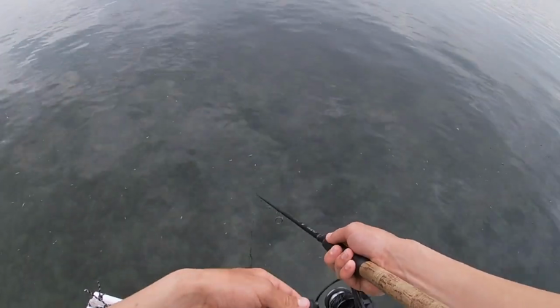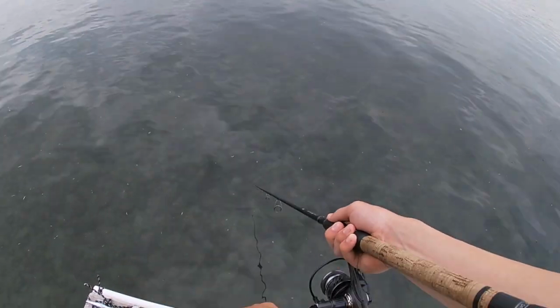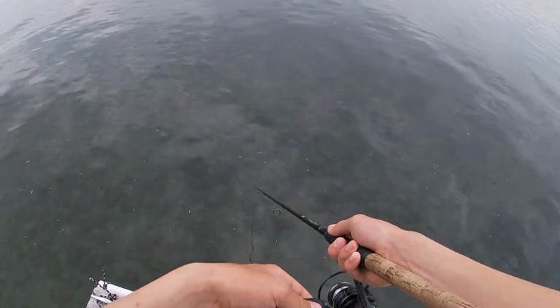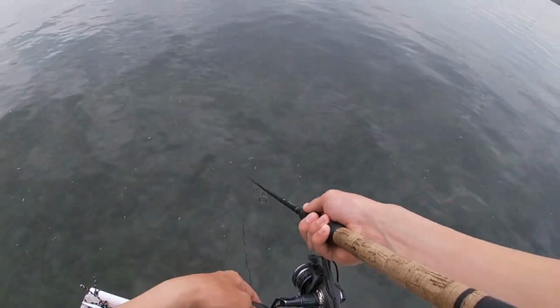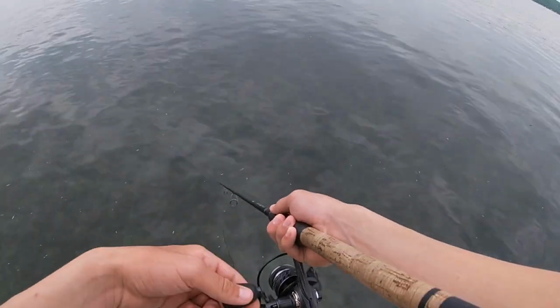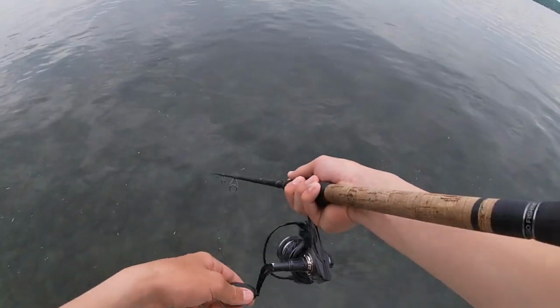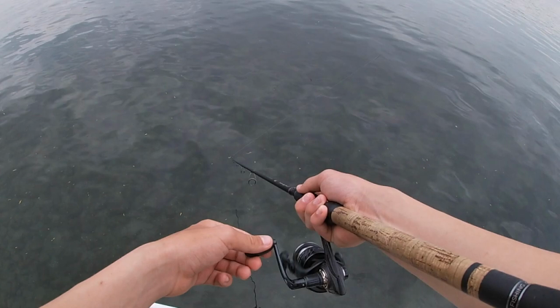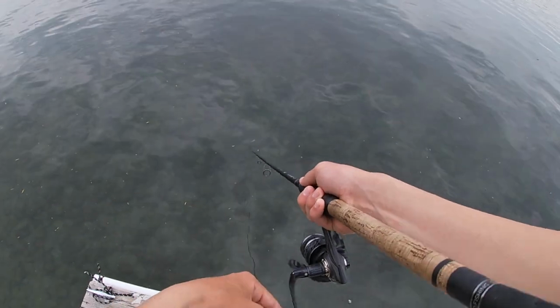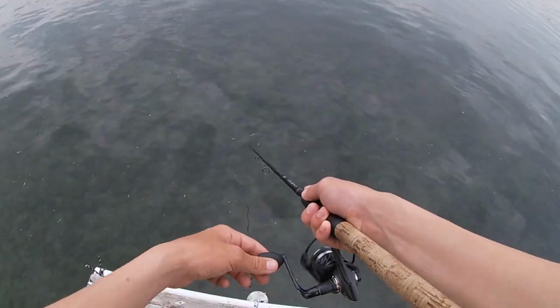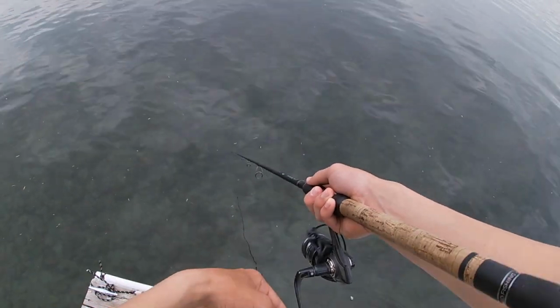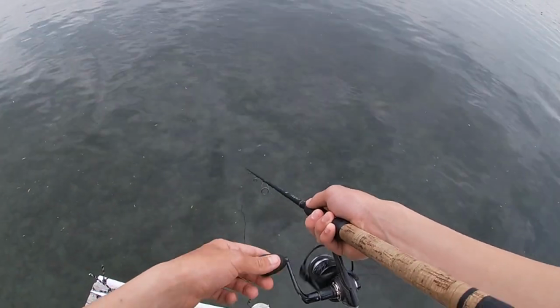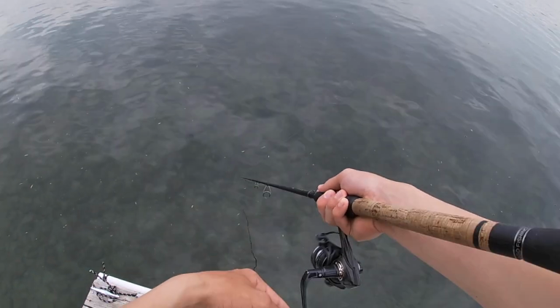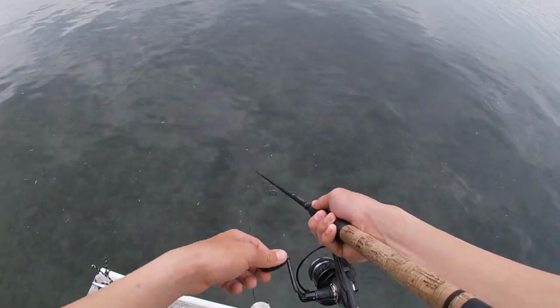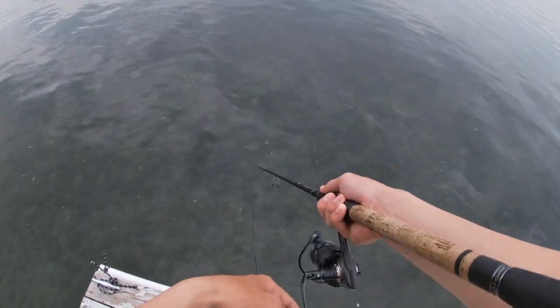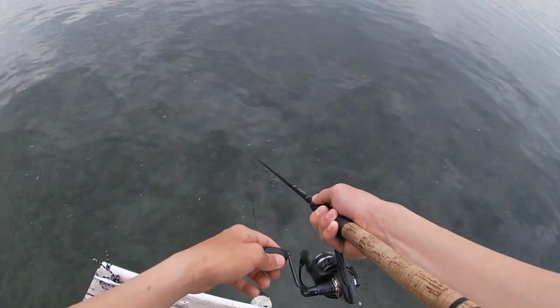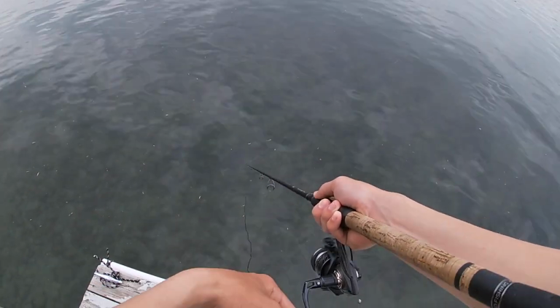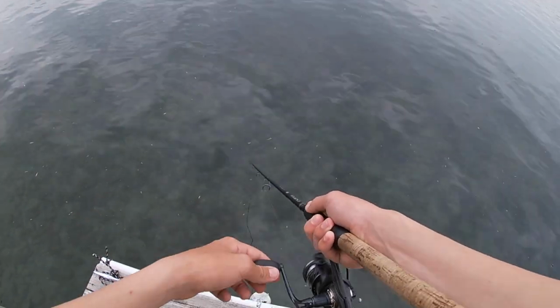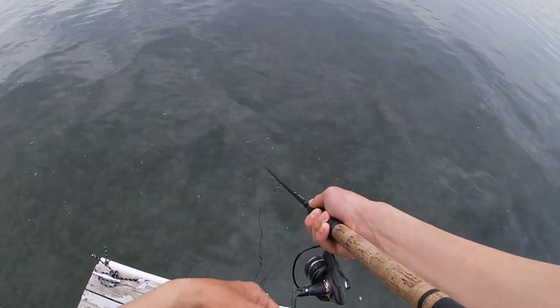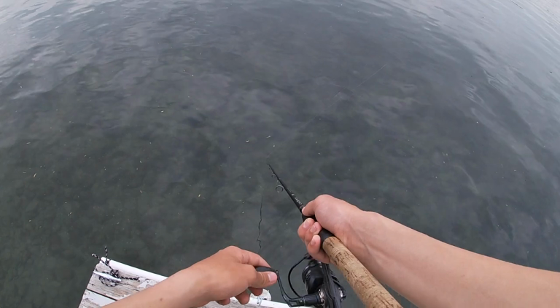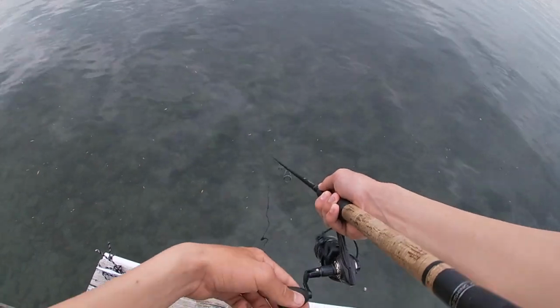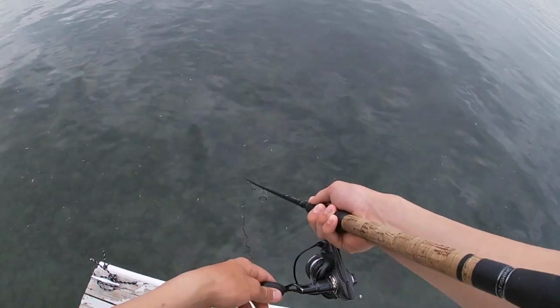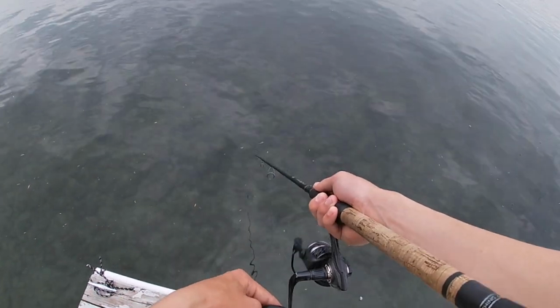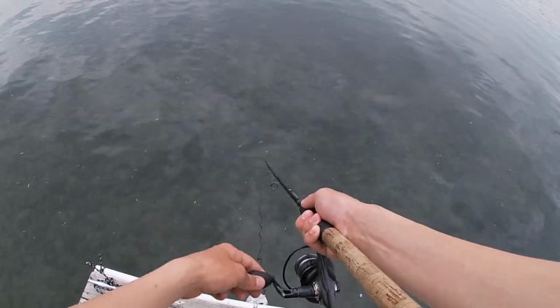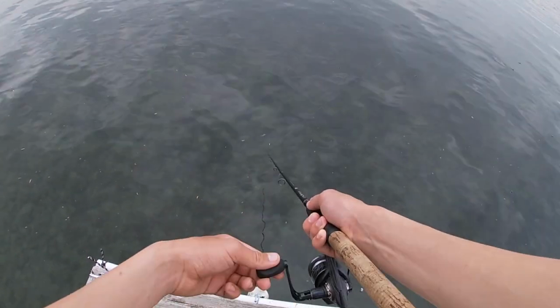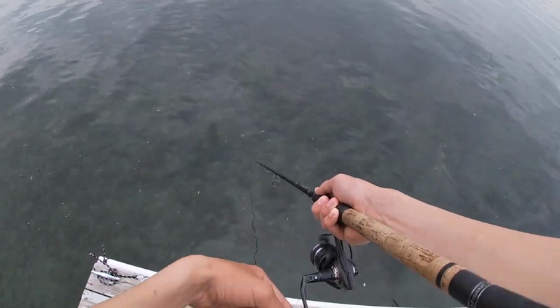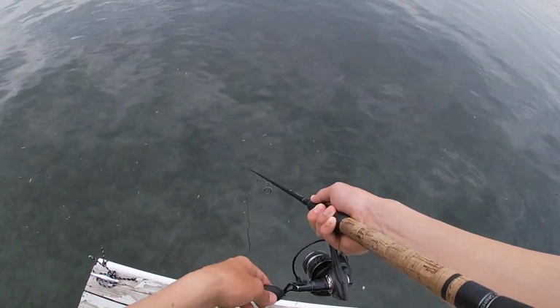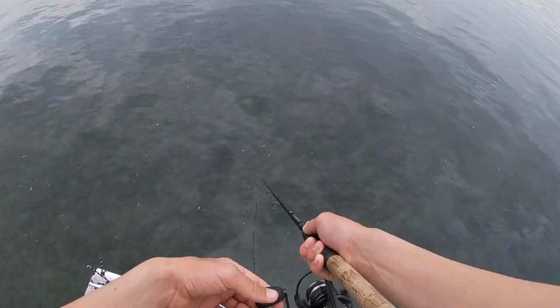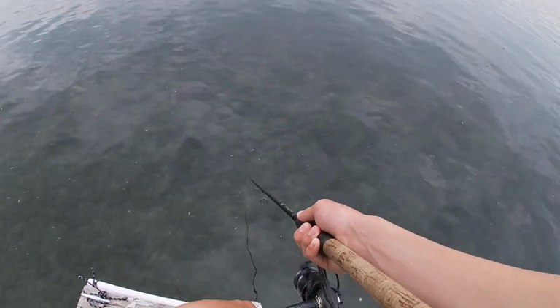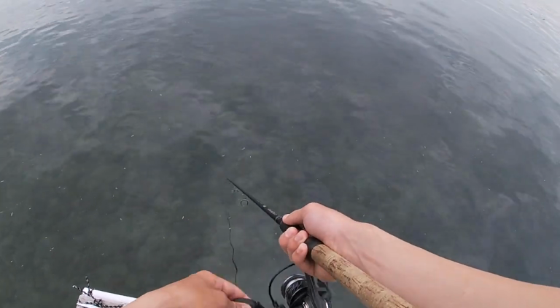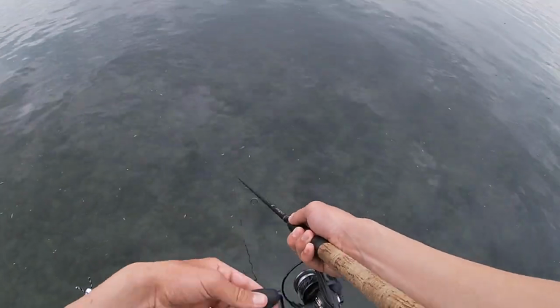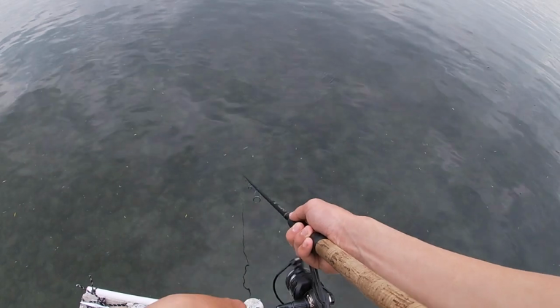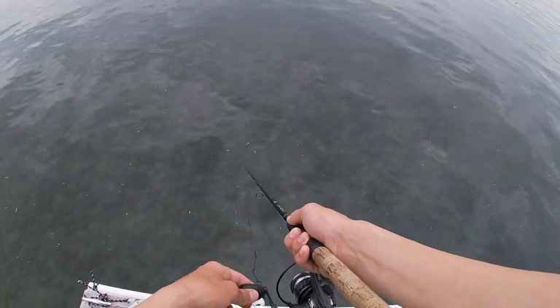The best way to do this is to reel as slow as you can, because these are kind of sluggish fish. Give it as many twitches as you can — just keep it moving, but also go kind of slow. Maybe give it a pause. You kind of have to learn how to fish with each one of these.